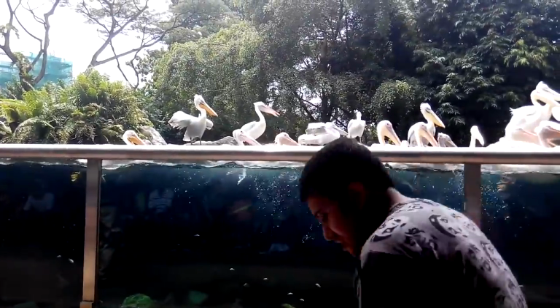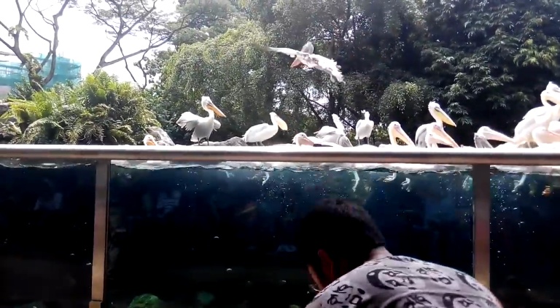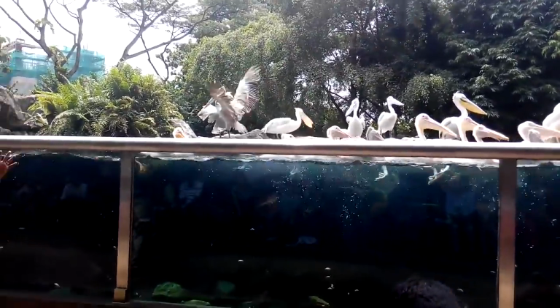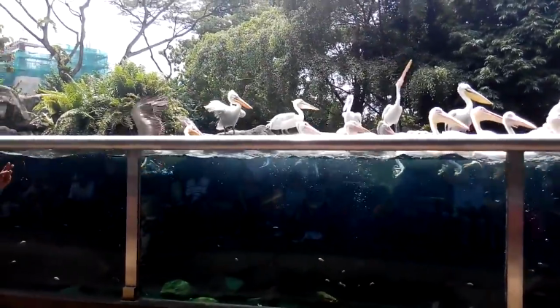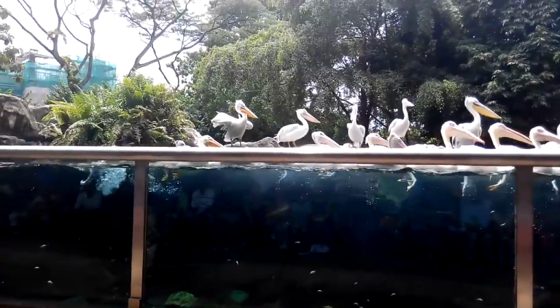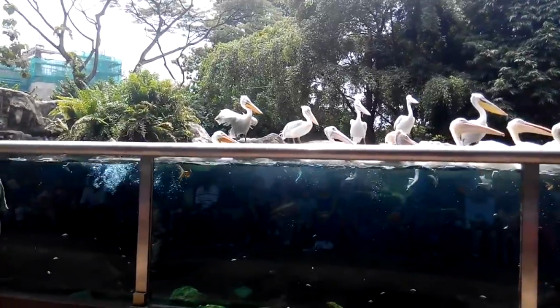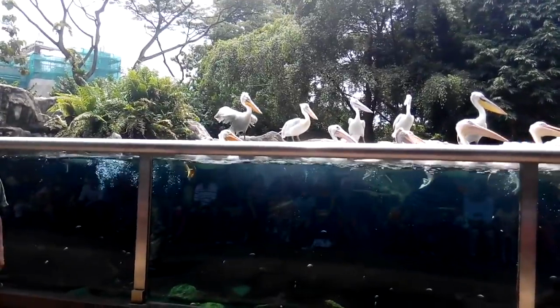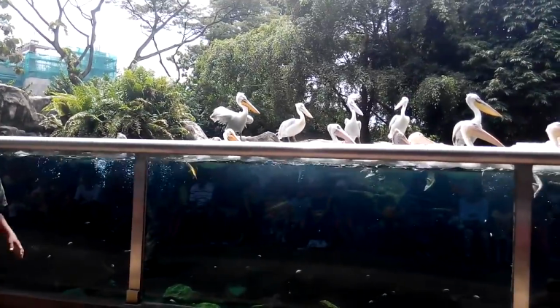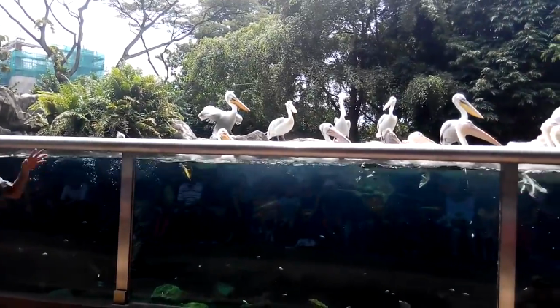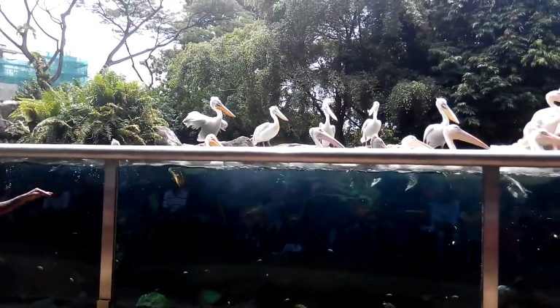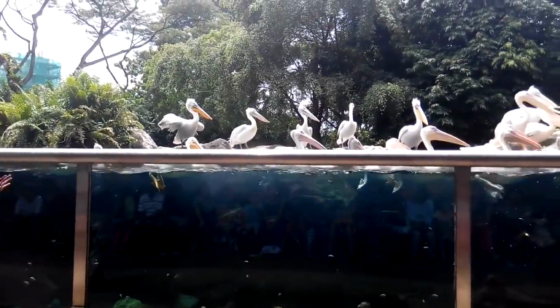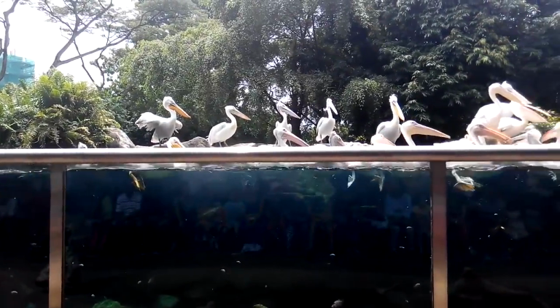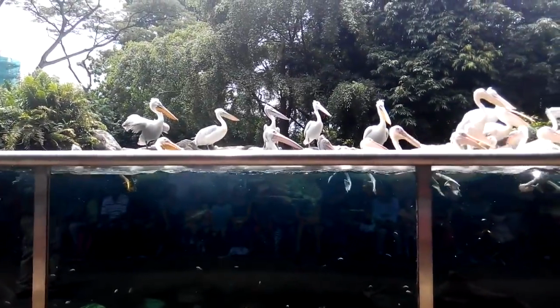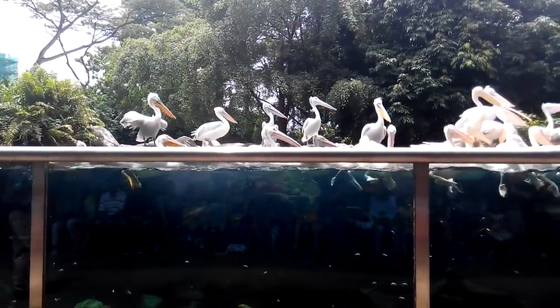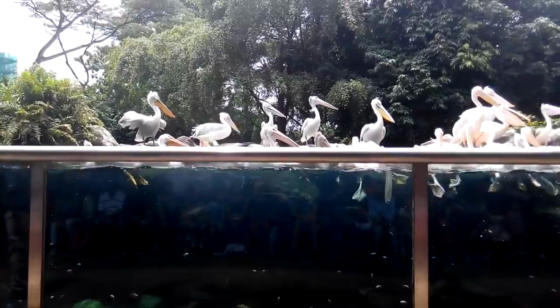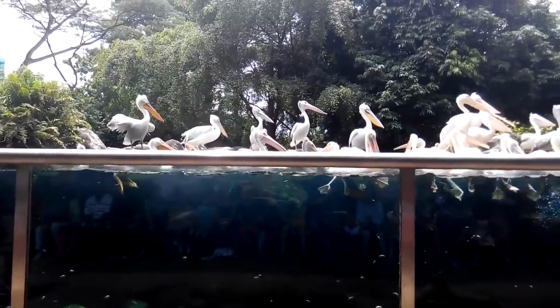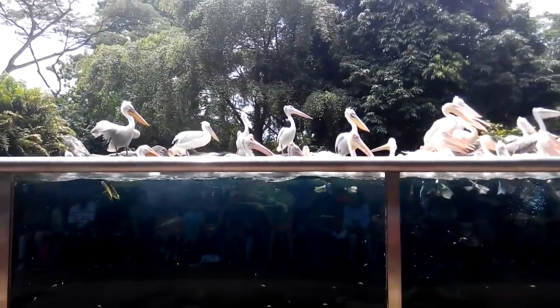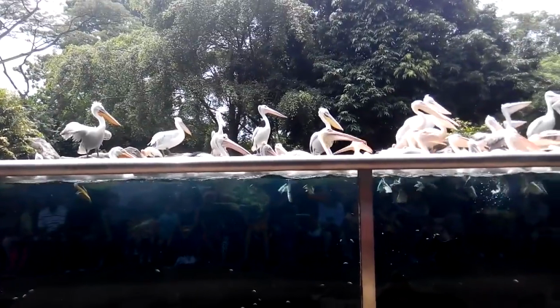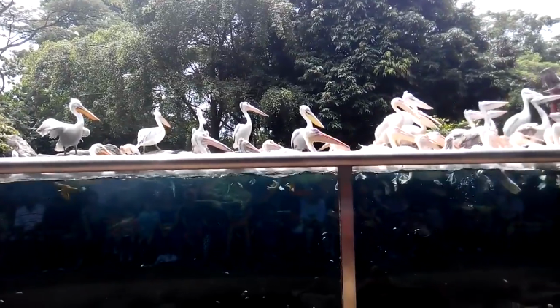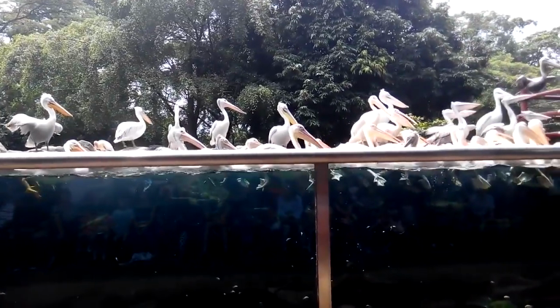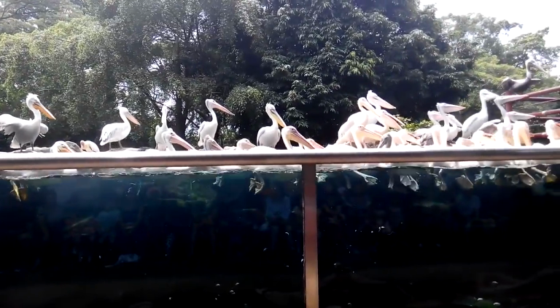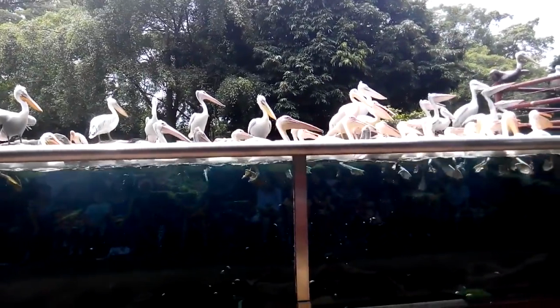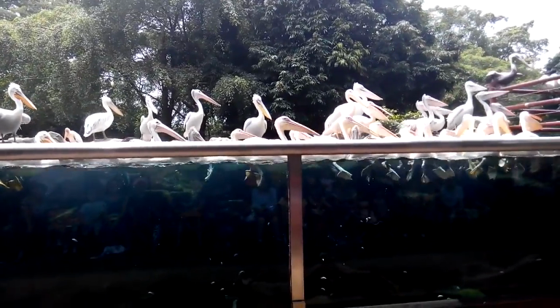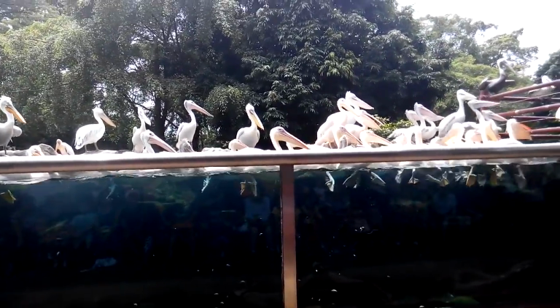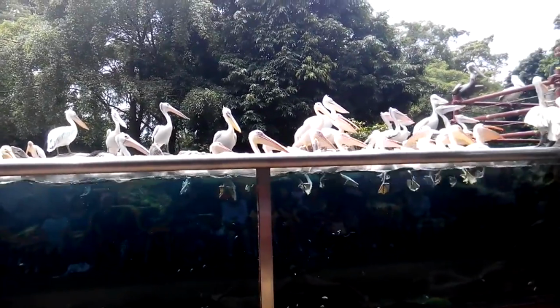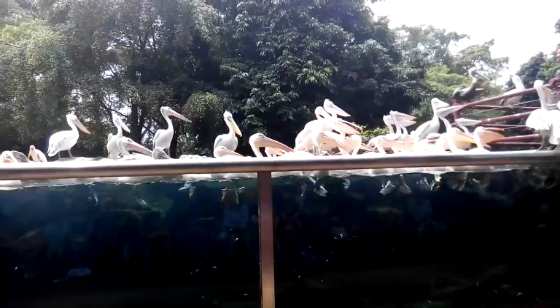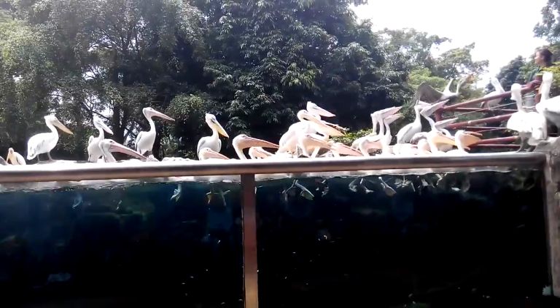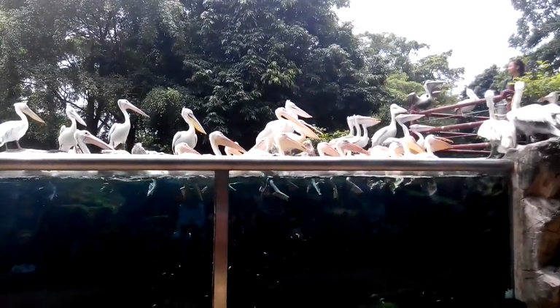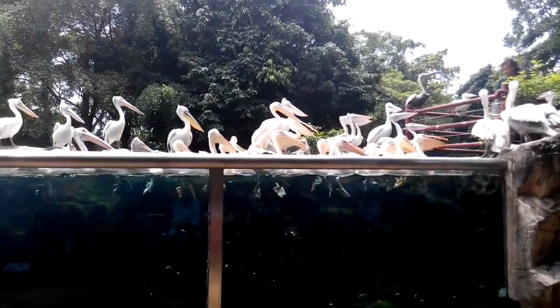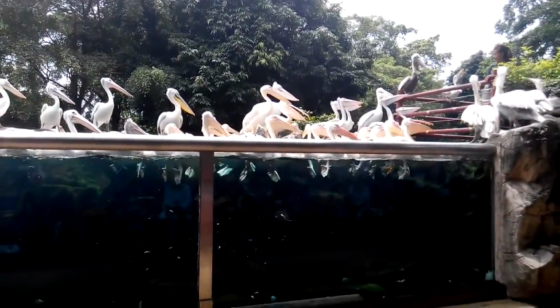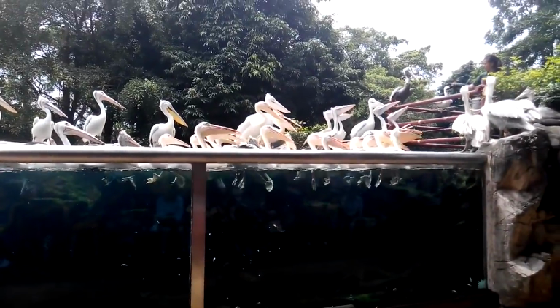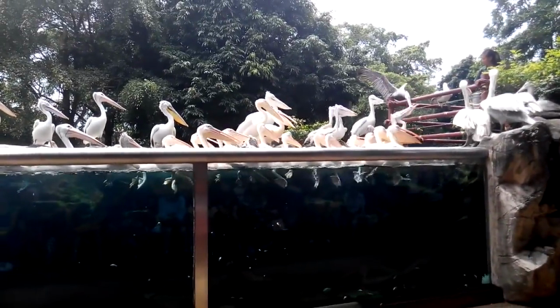There are eight species of pelicans that can be found in the world. And here, in the Jurong Bird Park, we have managed to obtain all eight species. So, how many species can be found in the world? Eight! Okay, good. You have been listening, but that's not the question yet.